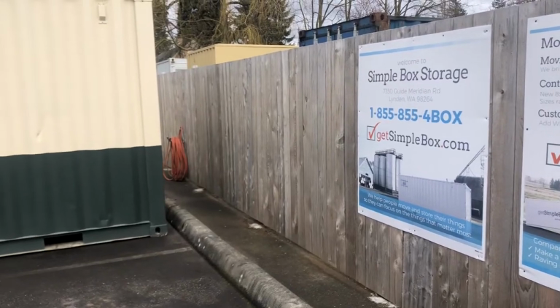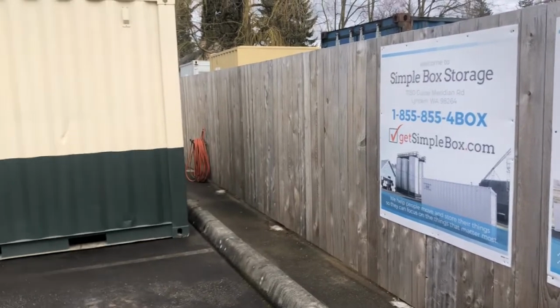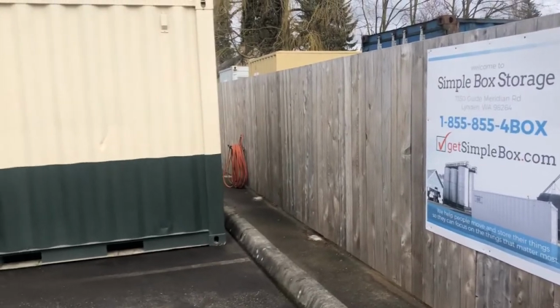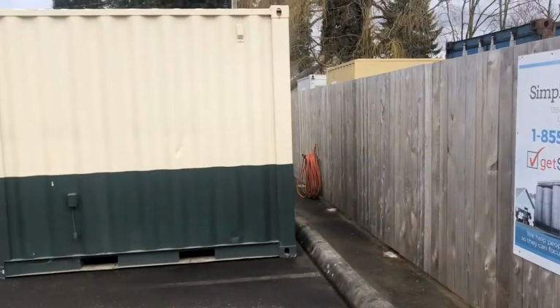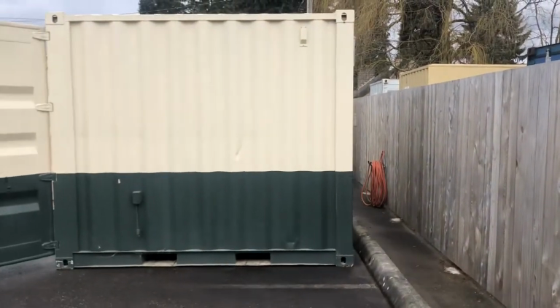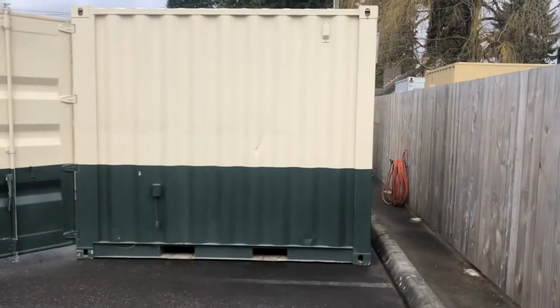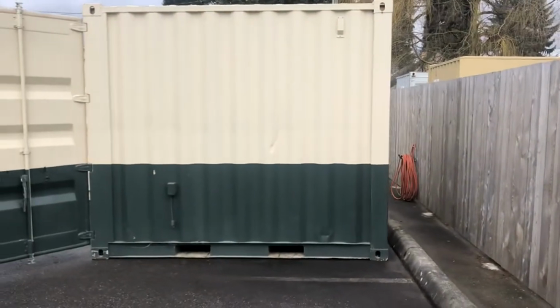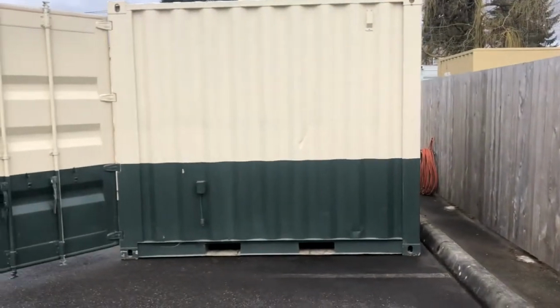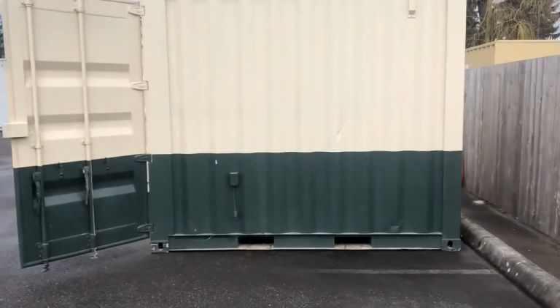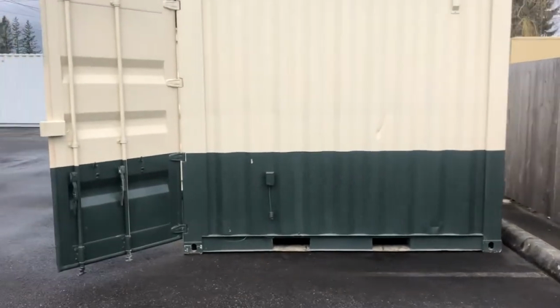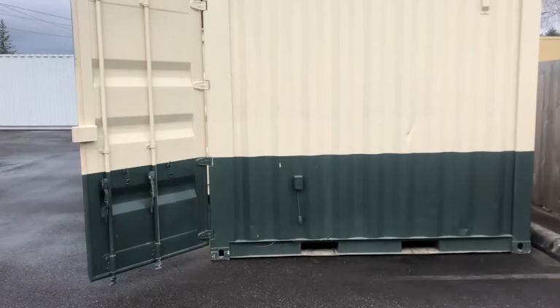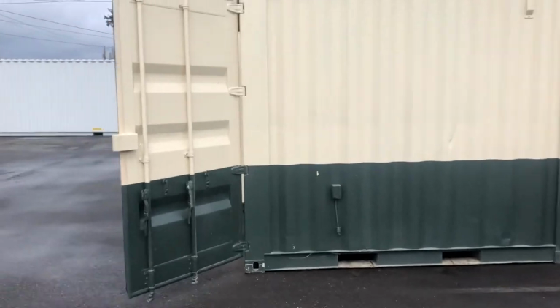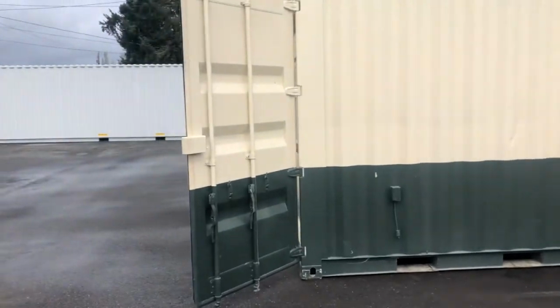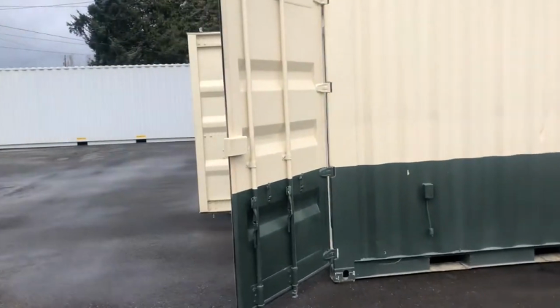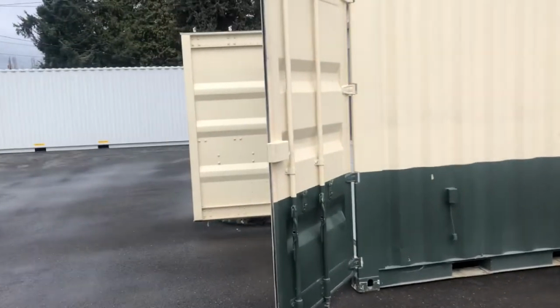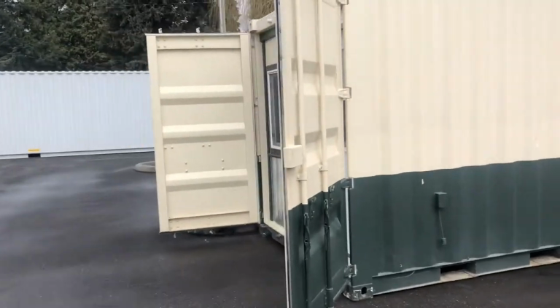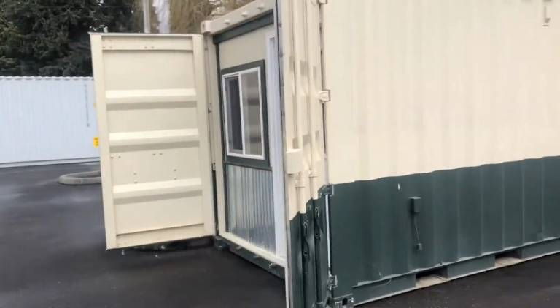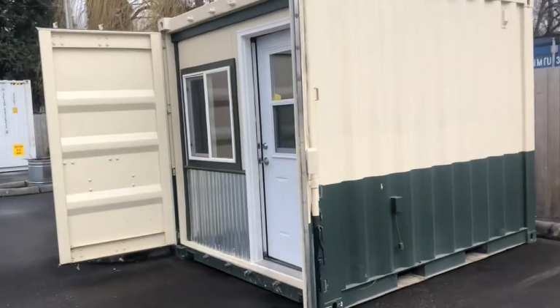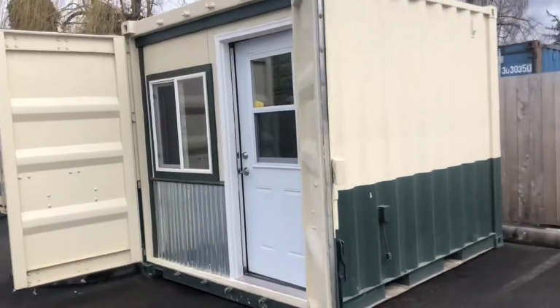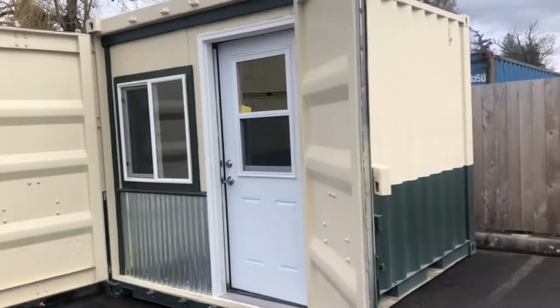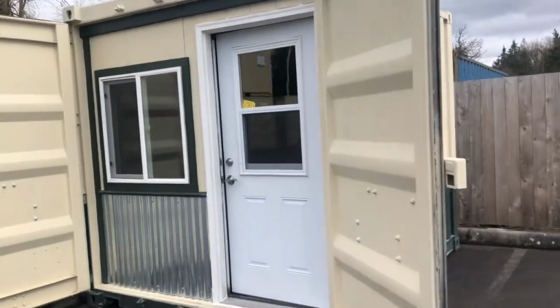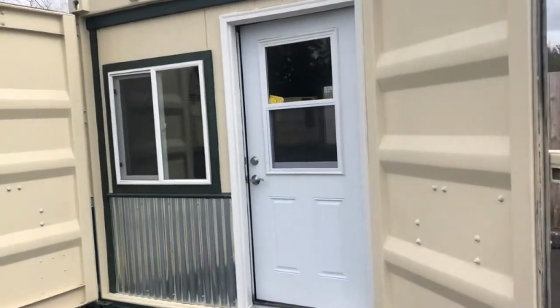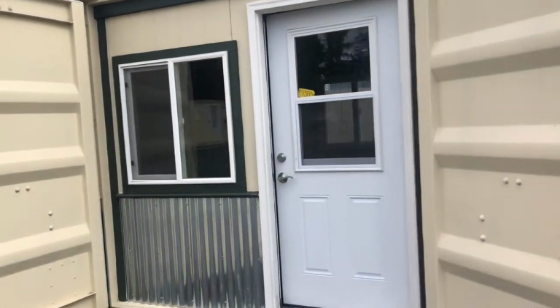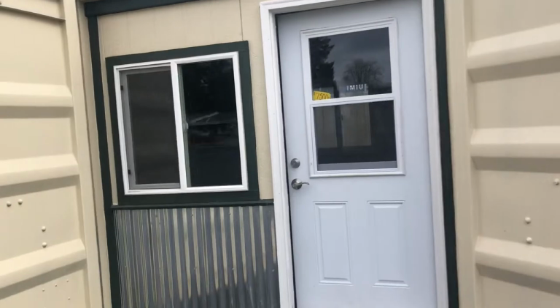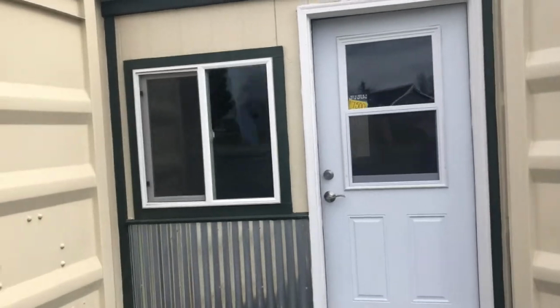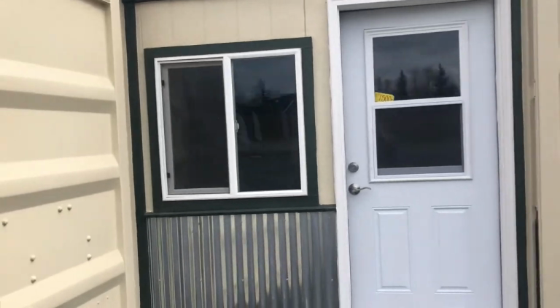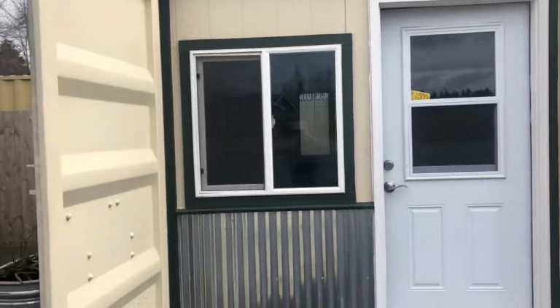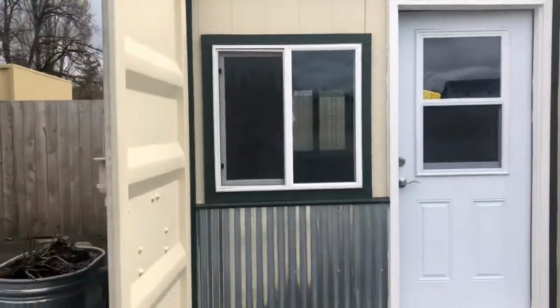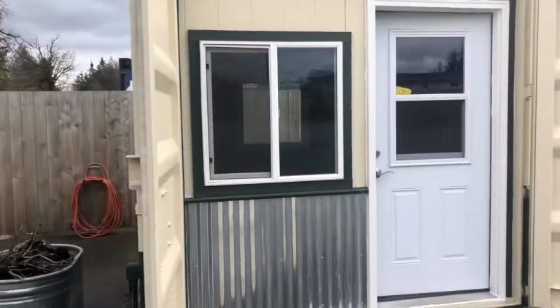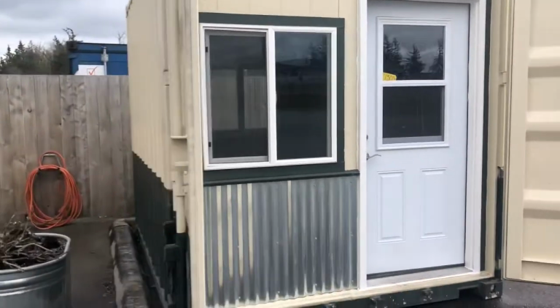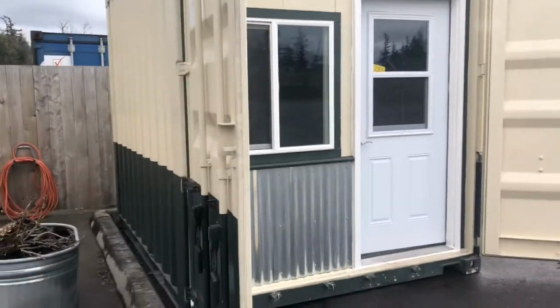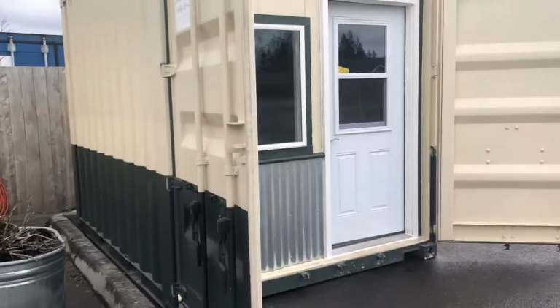Hey, good morning. I just wanted to give you a quick overview of this box. I think we call it a garden studio or a garden office or a 10-foot office or something like that.